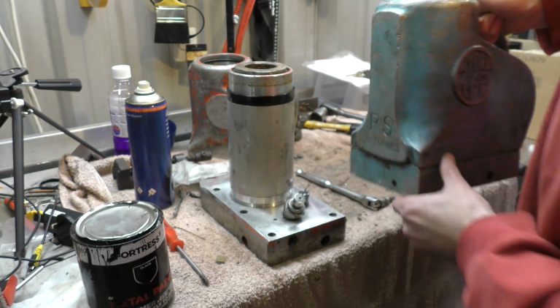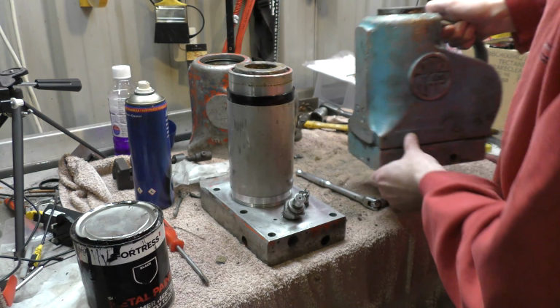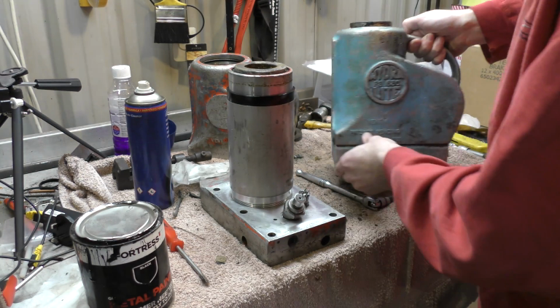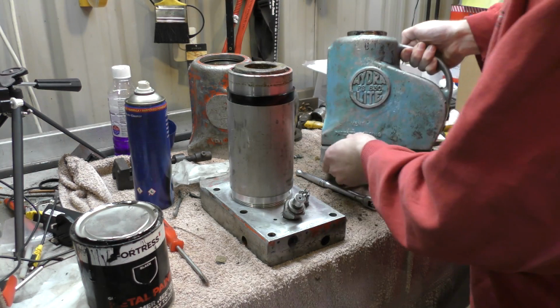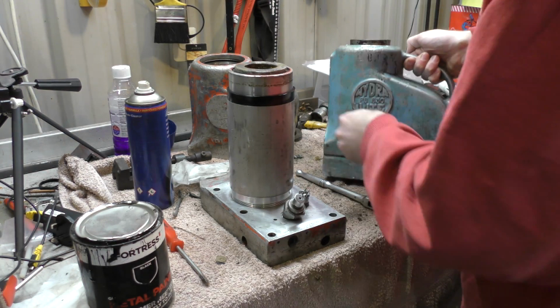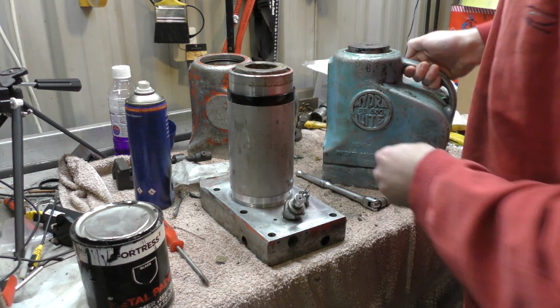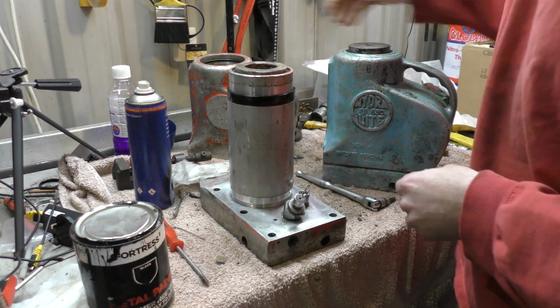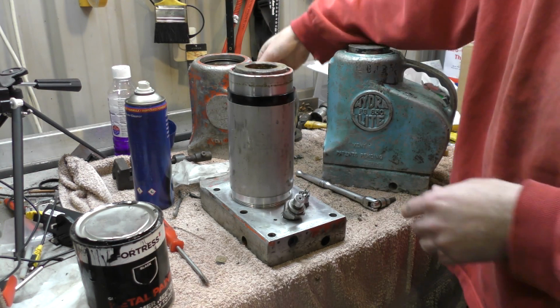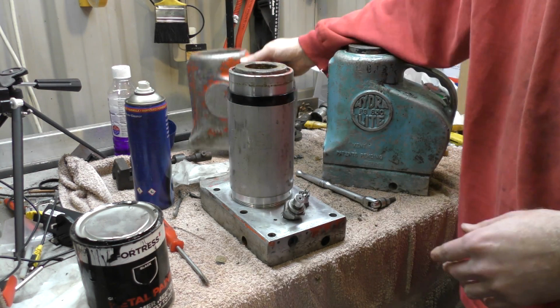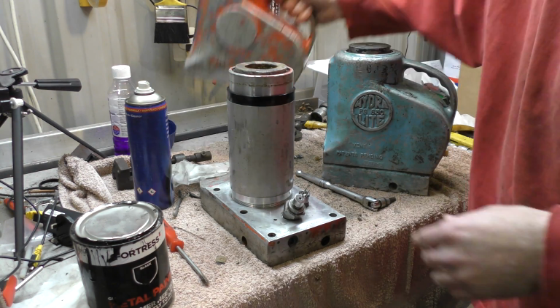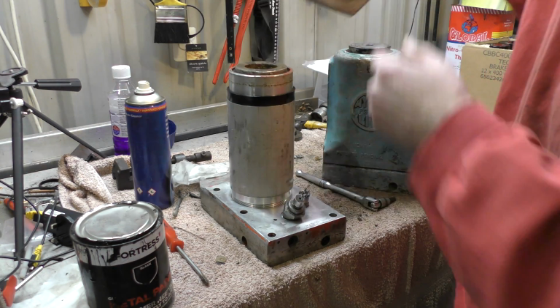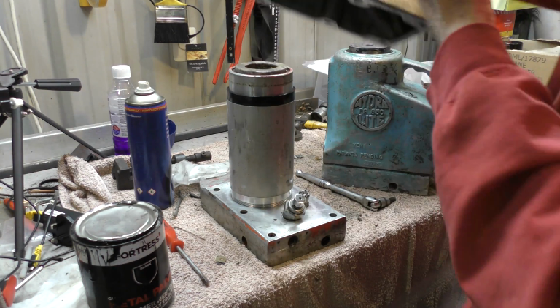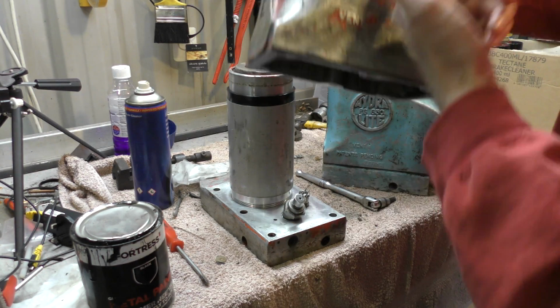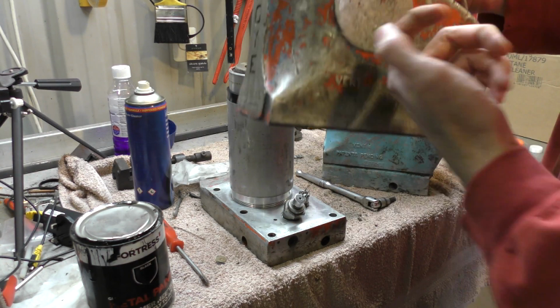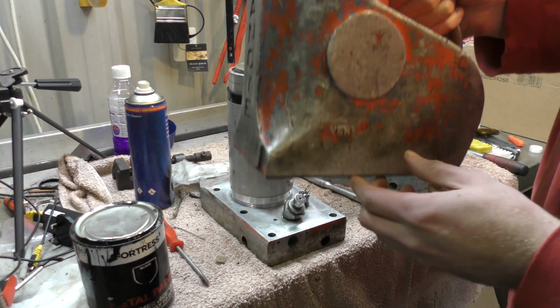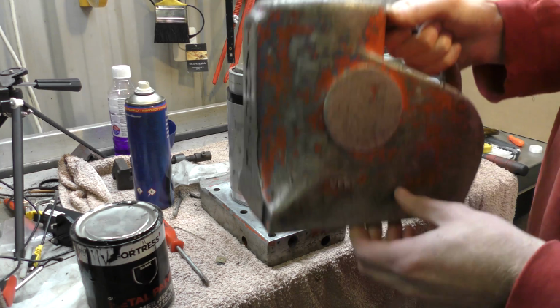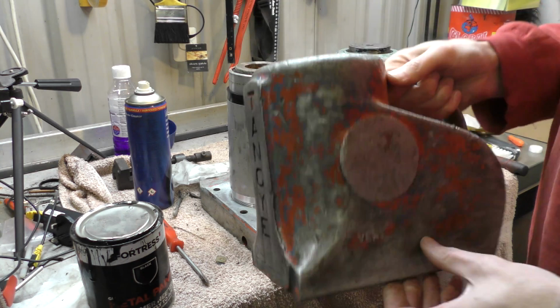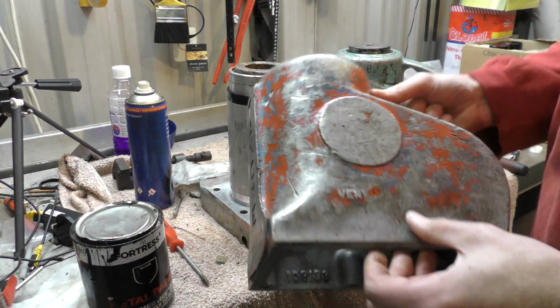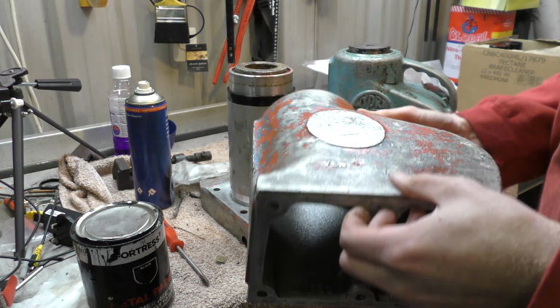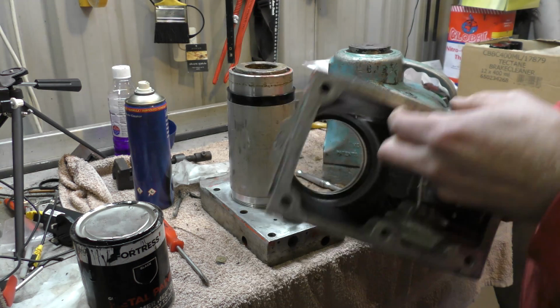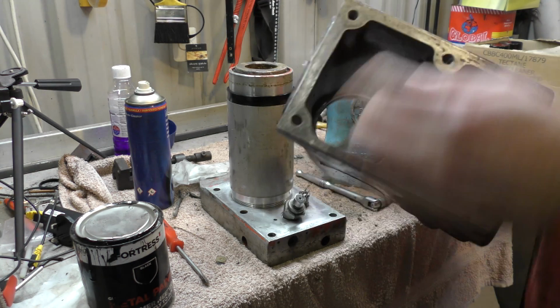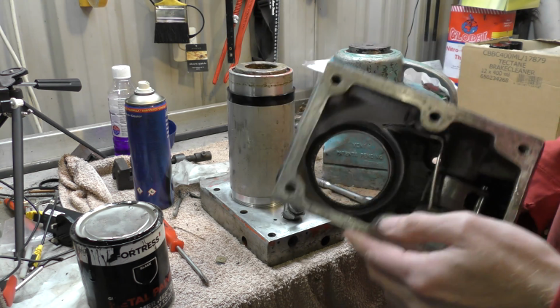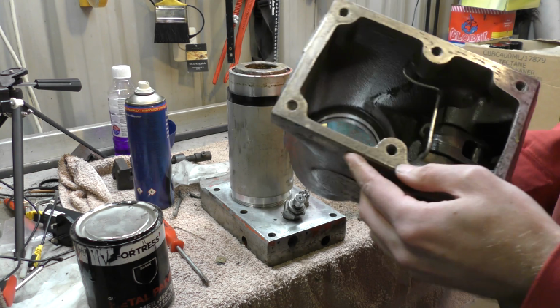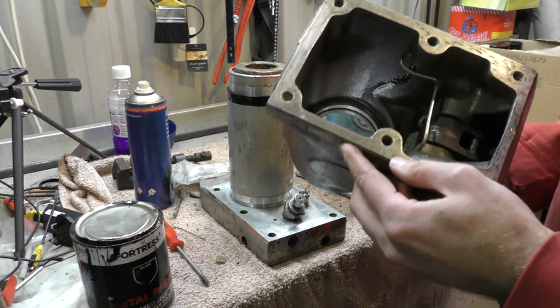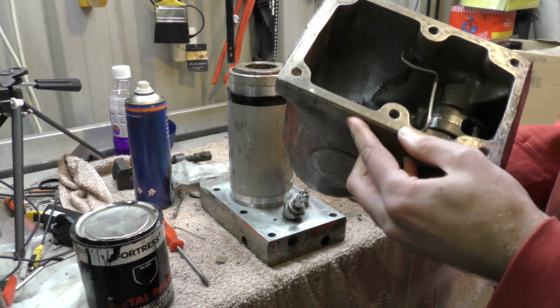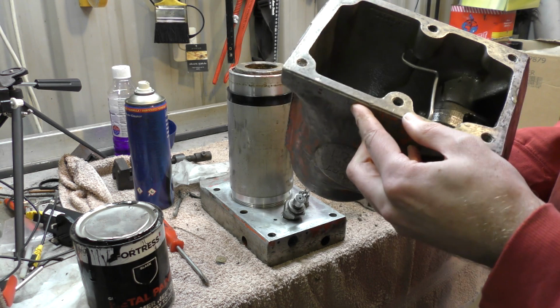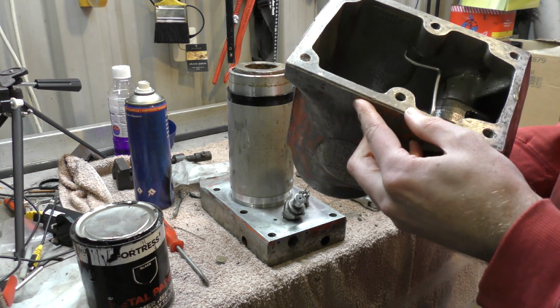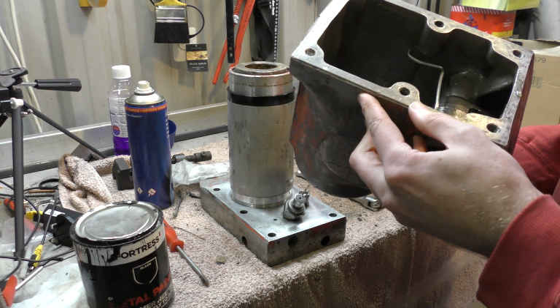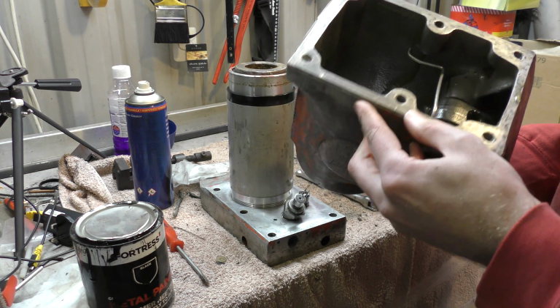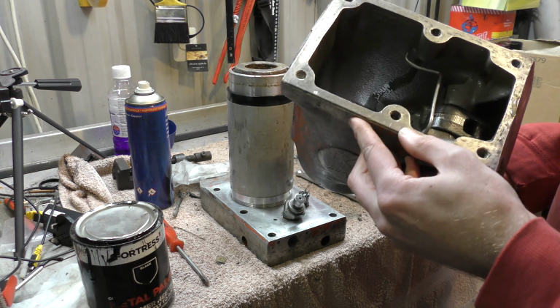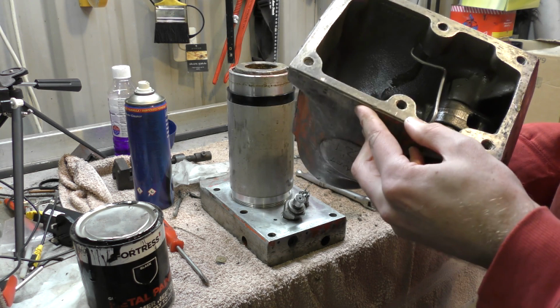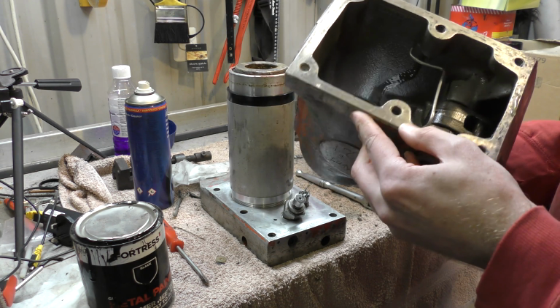They're a cast aluminium construction — still pretty heavy for aluminium, but the aluminium is thick.